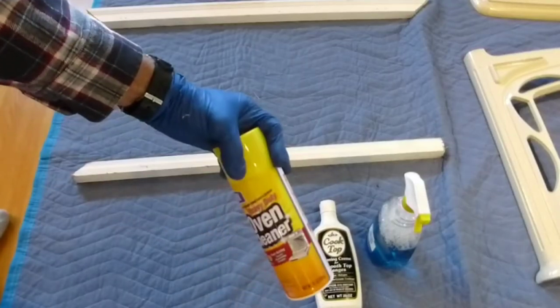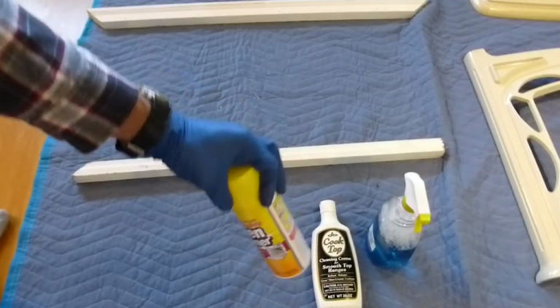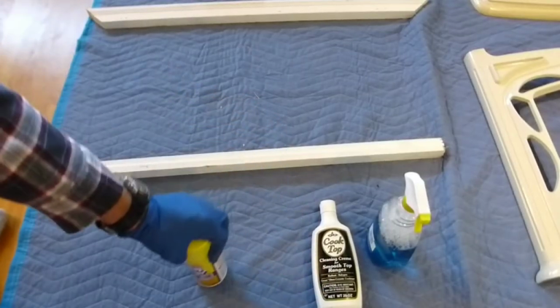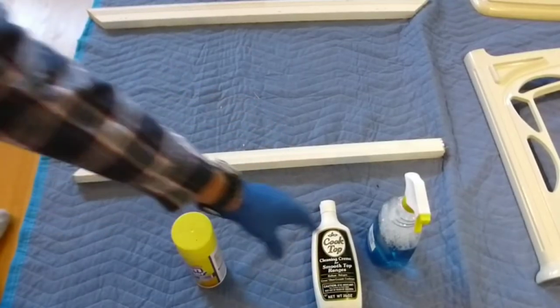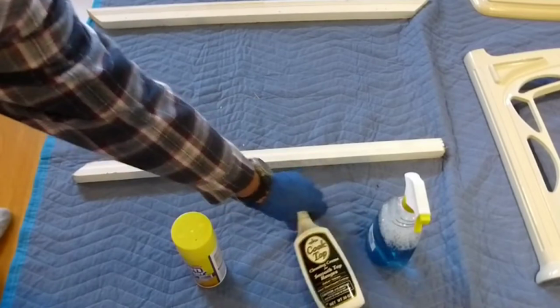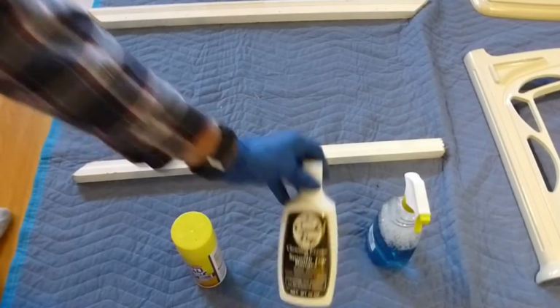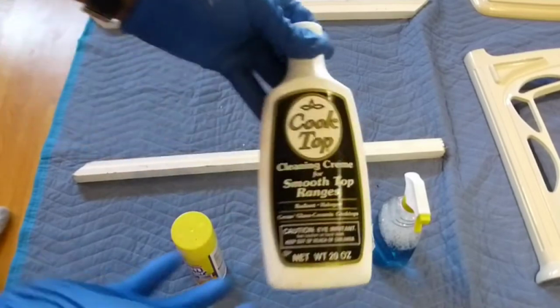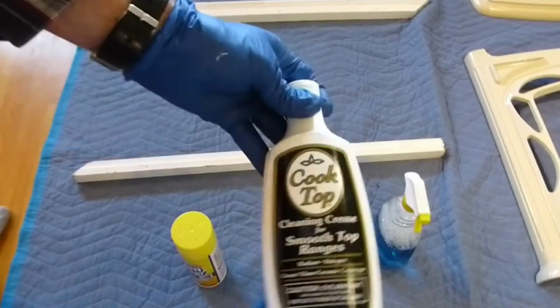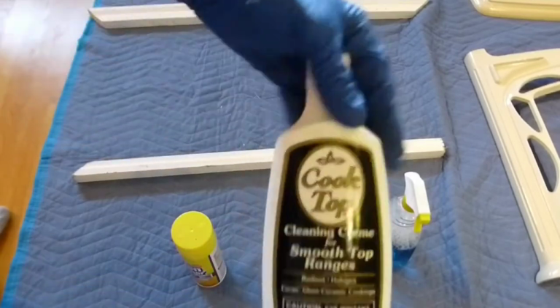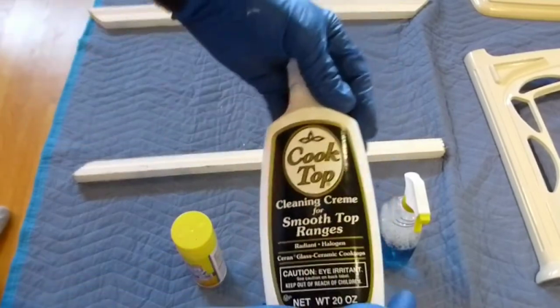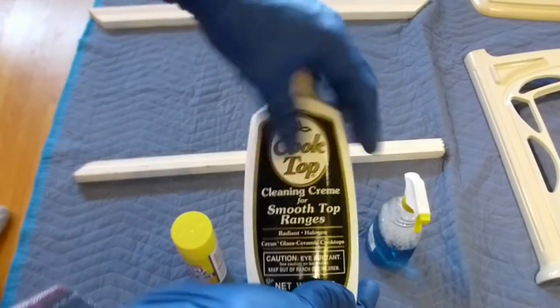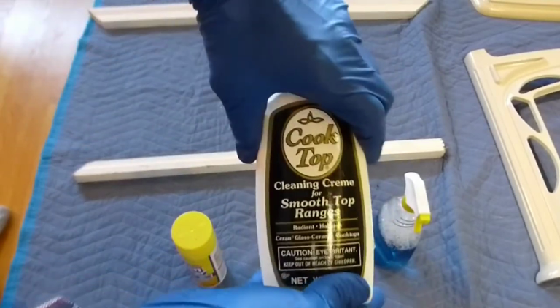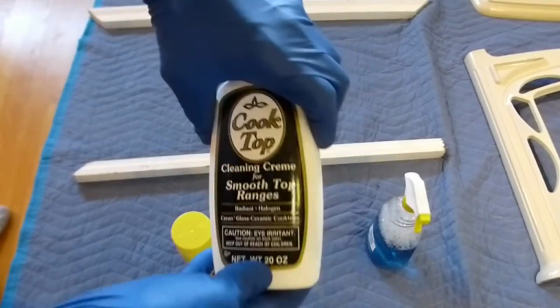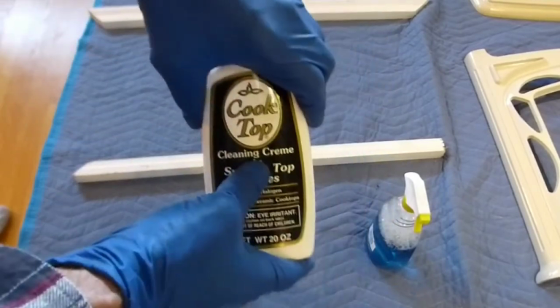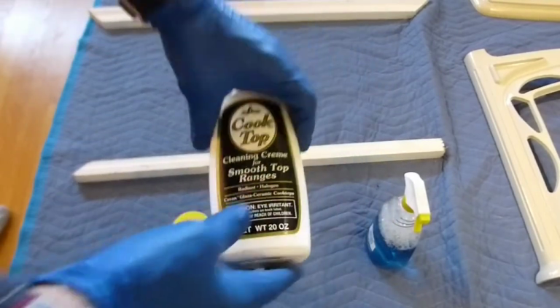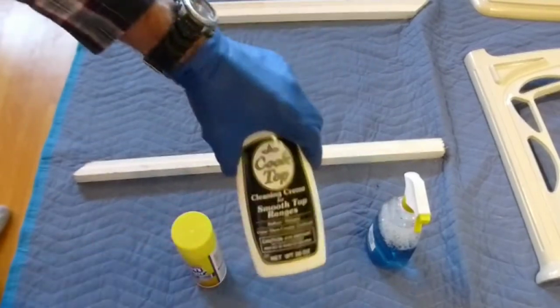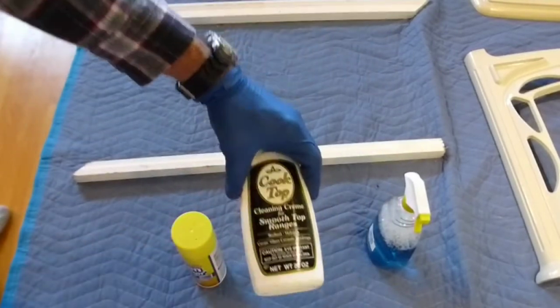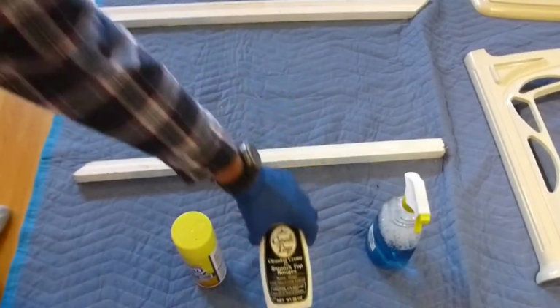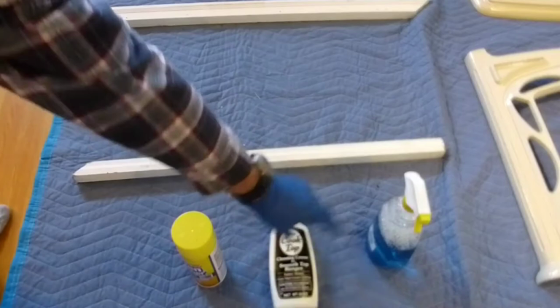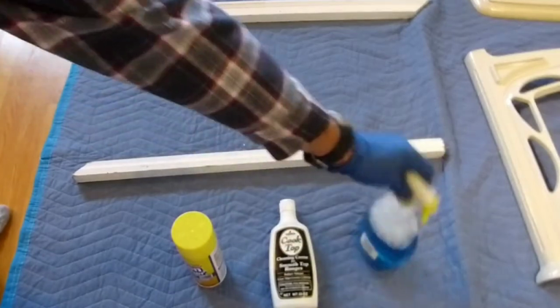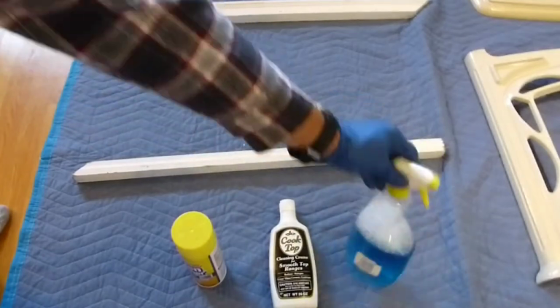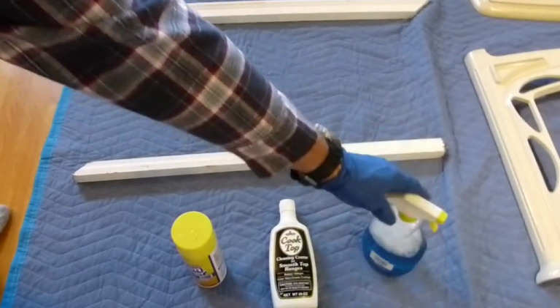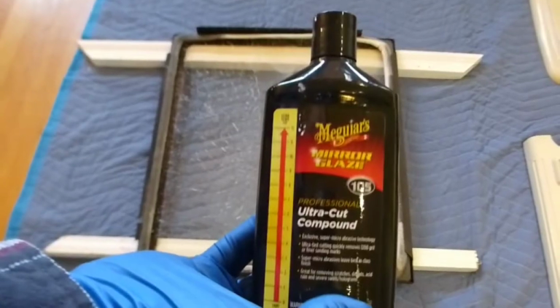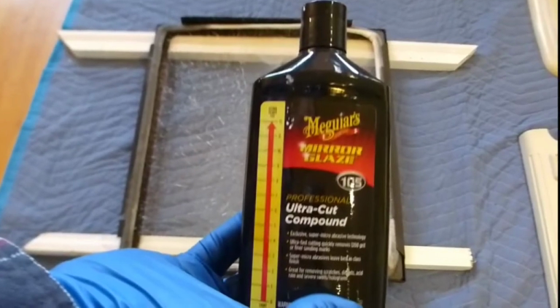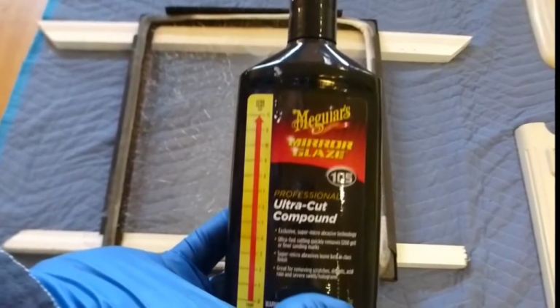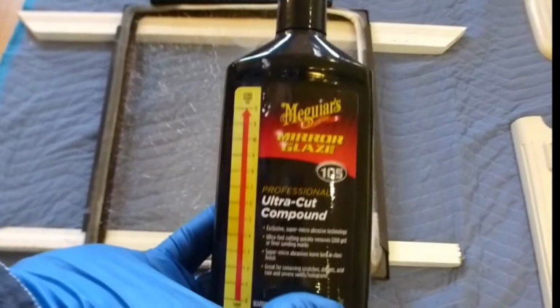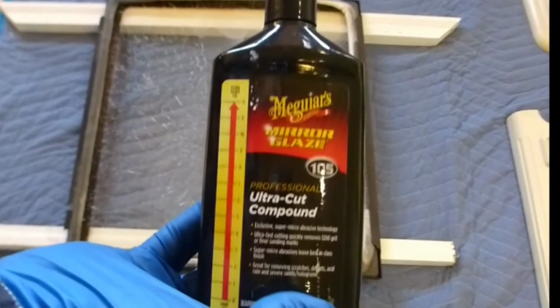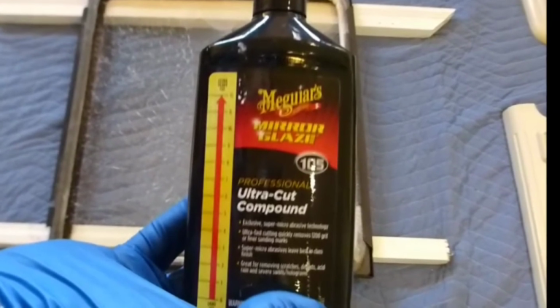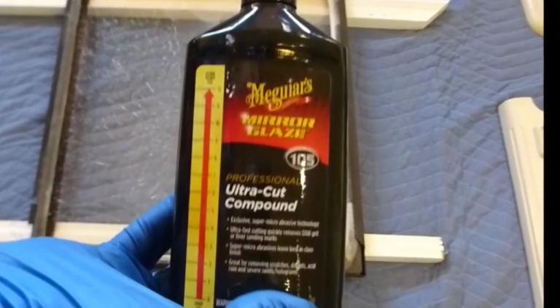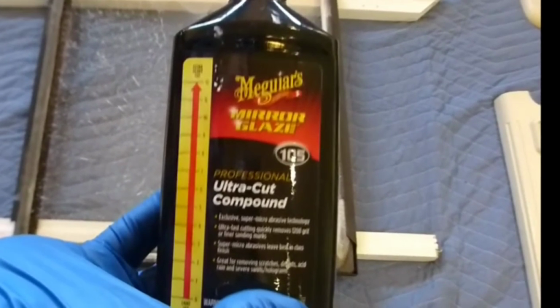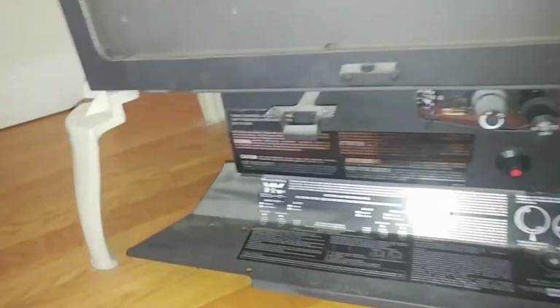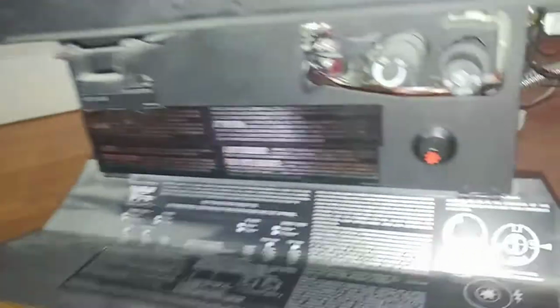Standard oven cleaner is going to do a lot of the heavy lifting for this job. We've also got a glass cooktop stove cleaner, and of course a standard glass spray cleaner. But the real hero today is going to be the Meguiar's — we'll get to that in a minute.